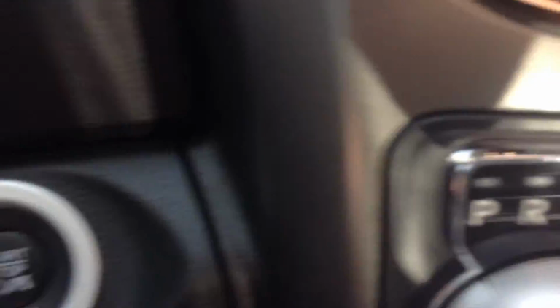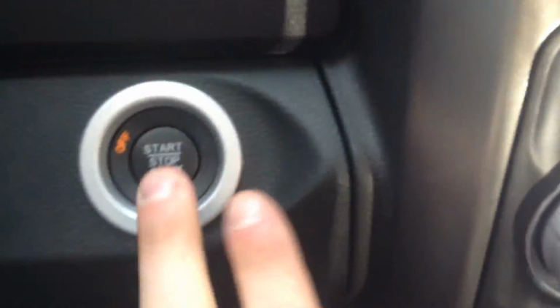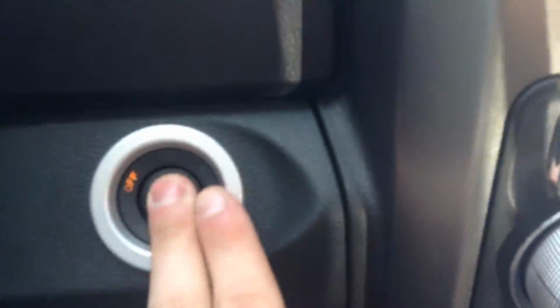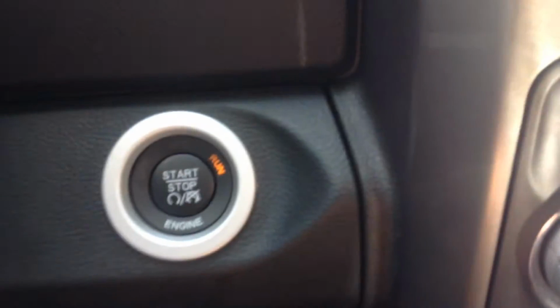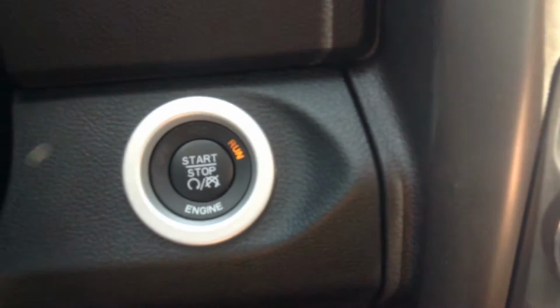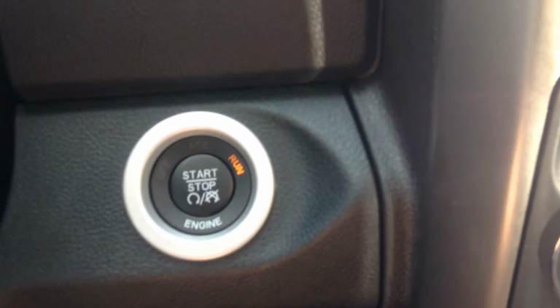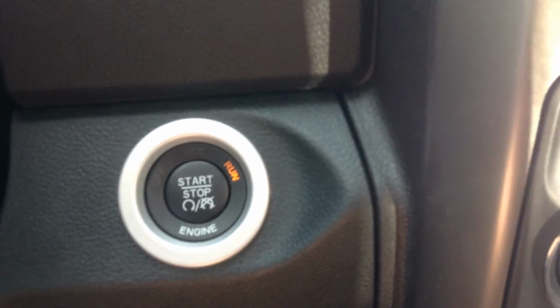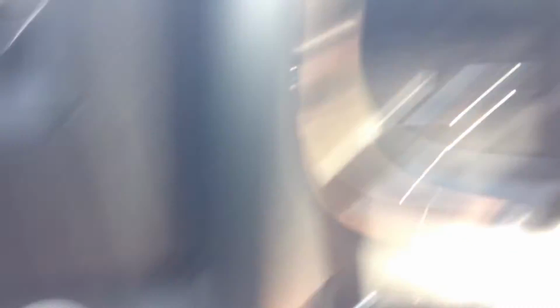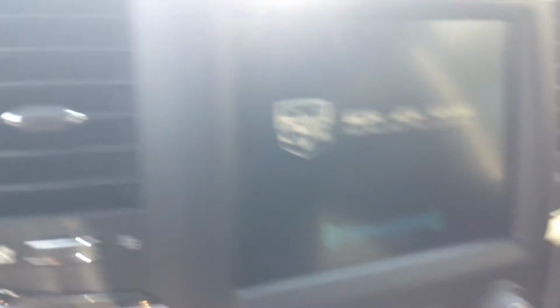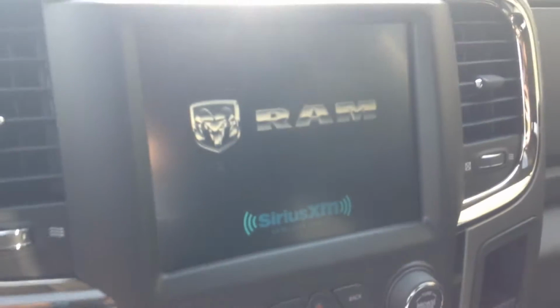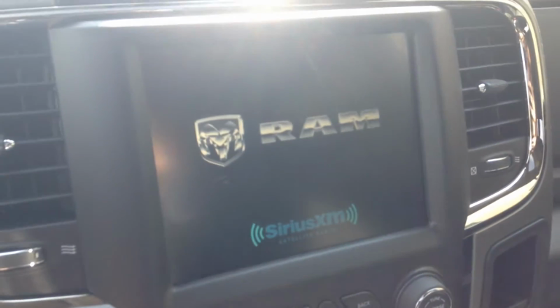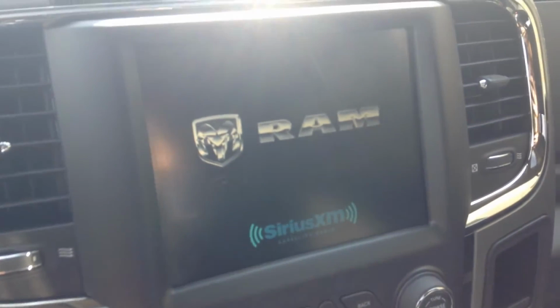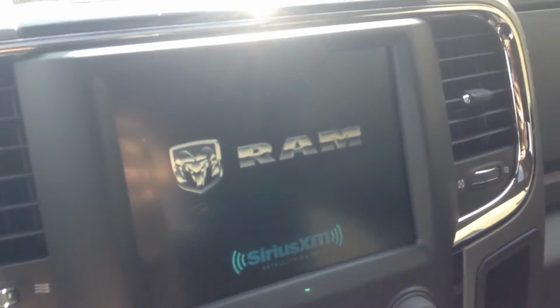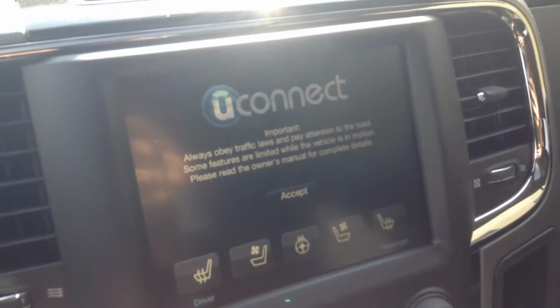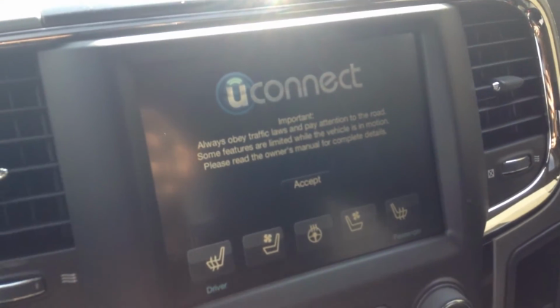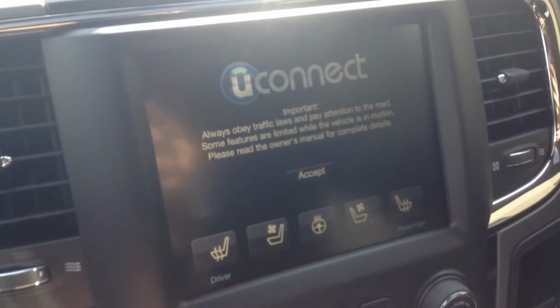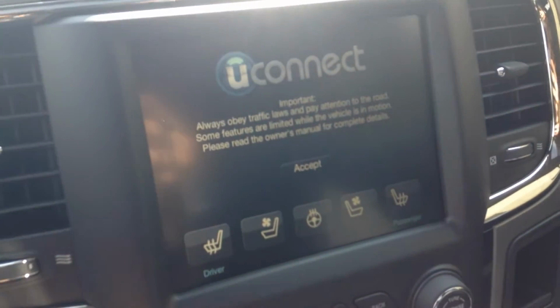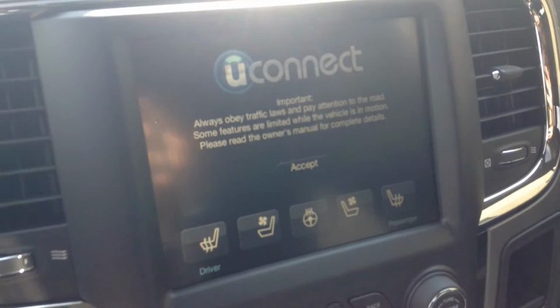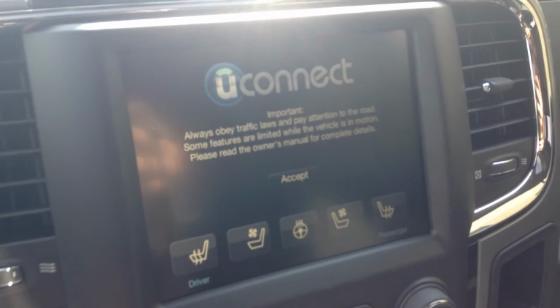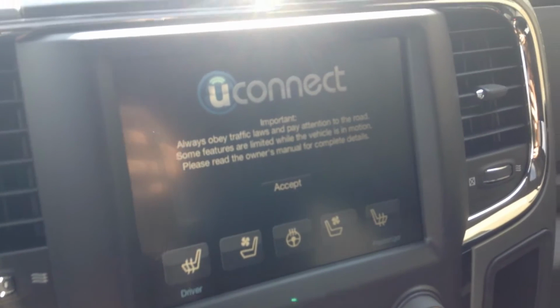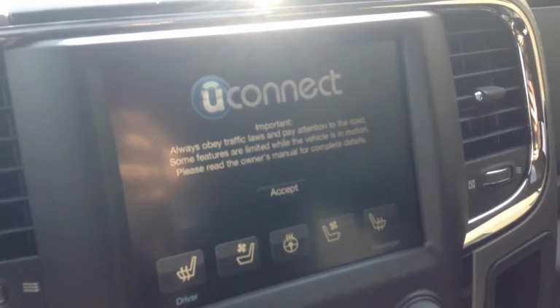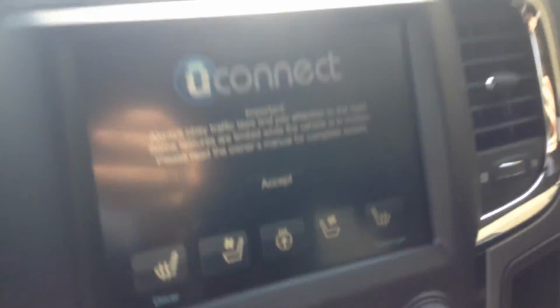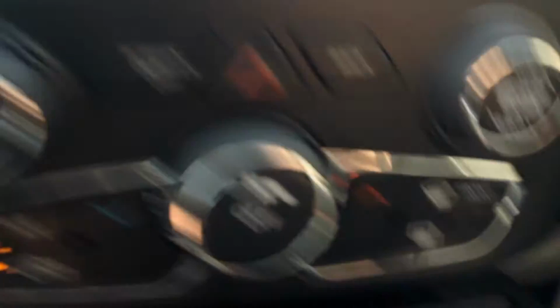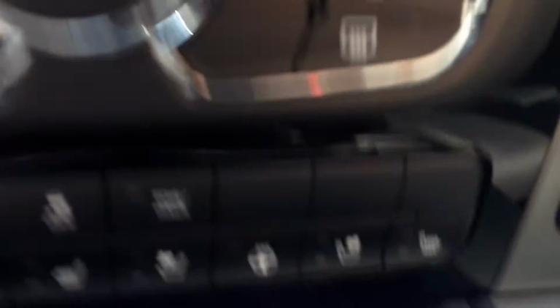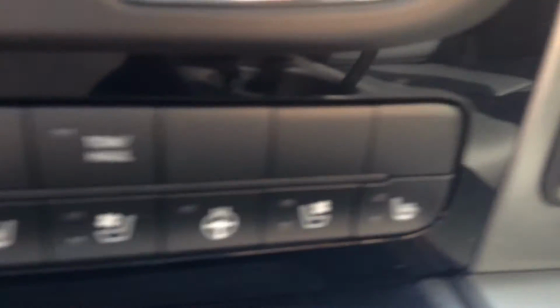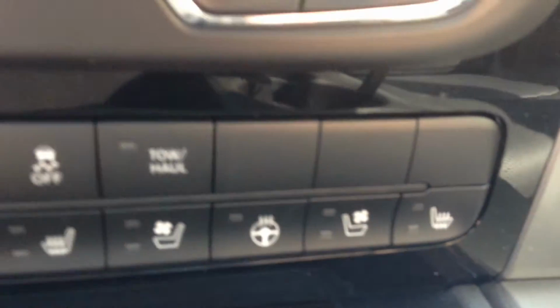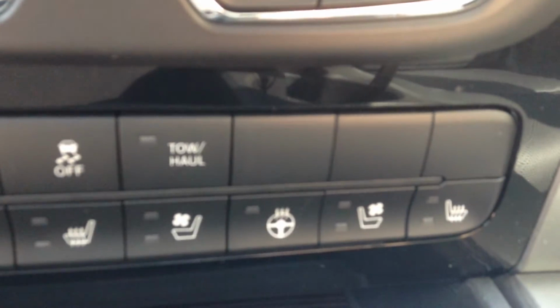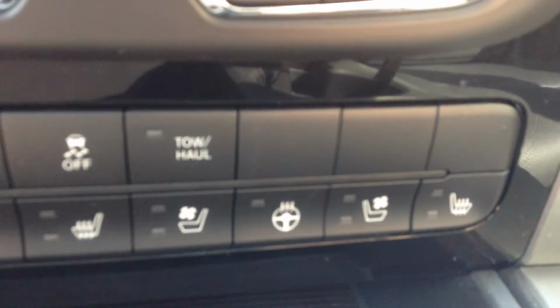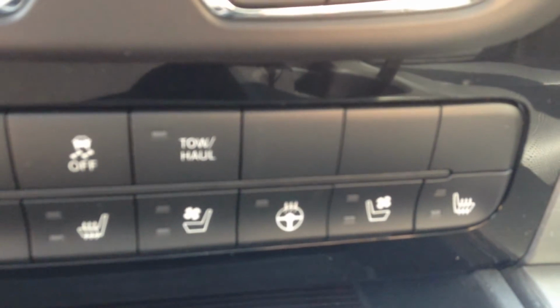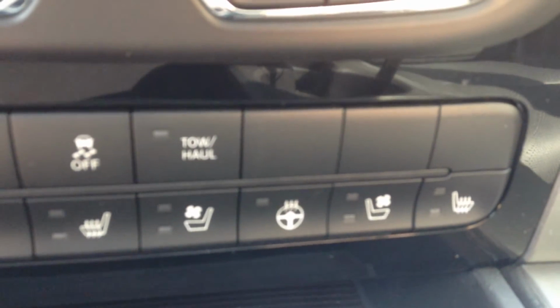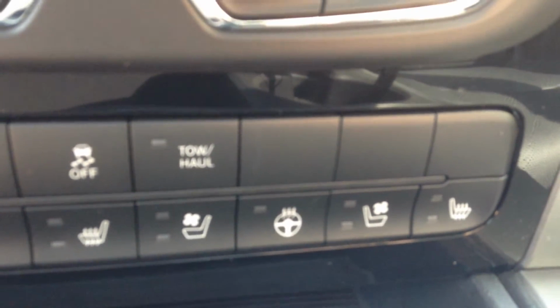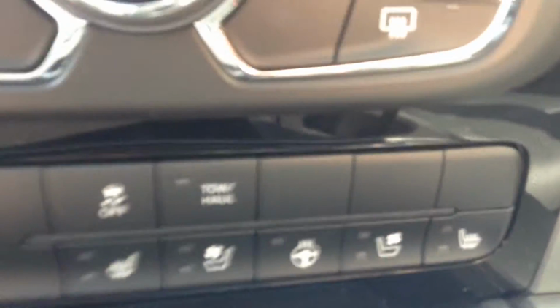Push button to start, Uconnect 8.4 — so you've got your AM, FM and satellite radio there. Down here you've got the heated and cooled seats with the heated steering wheel.